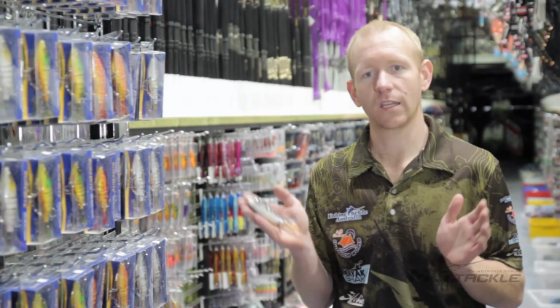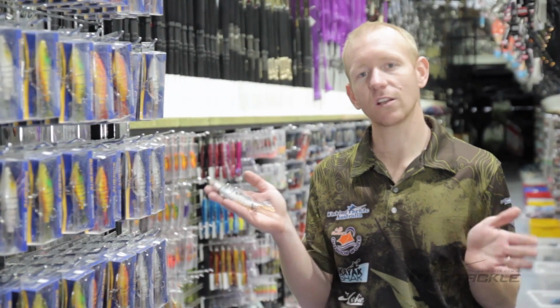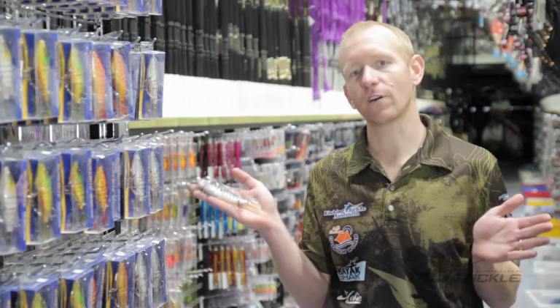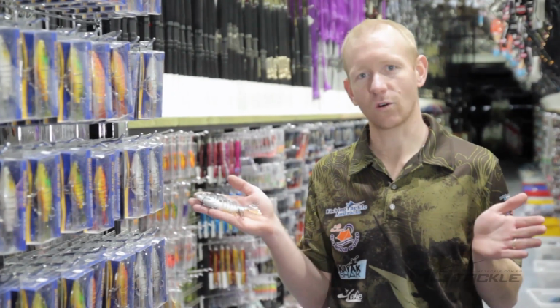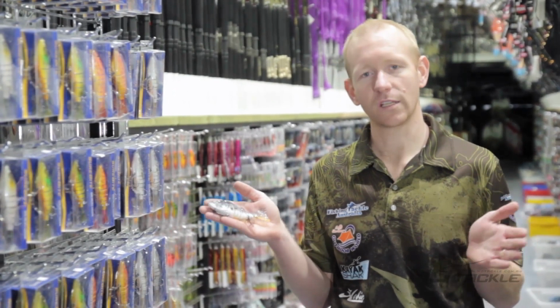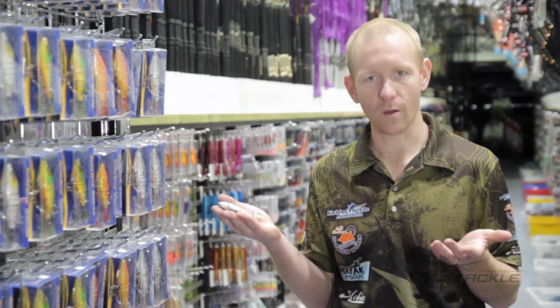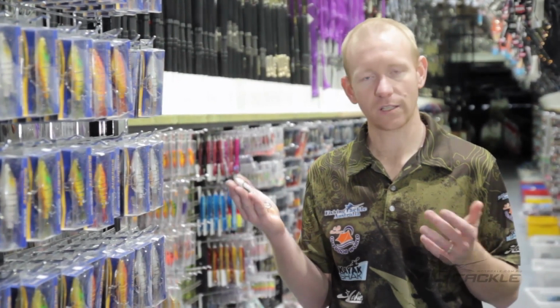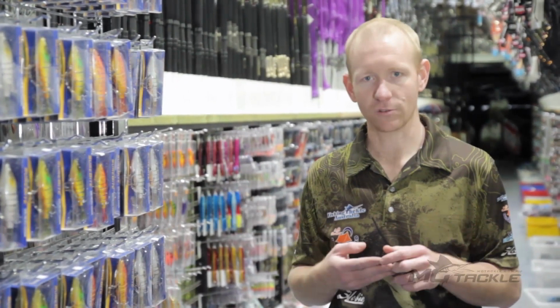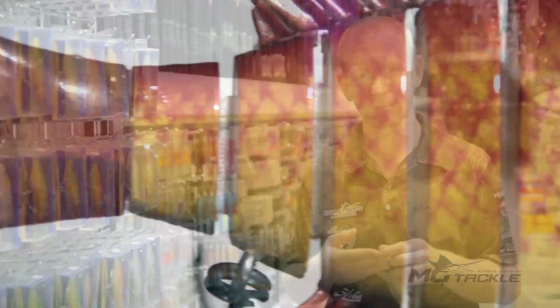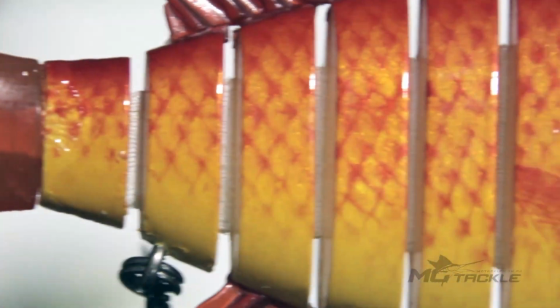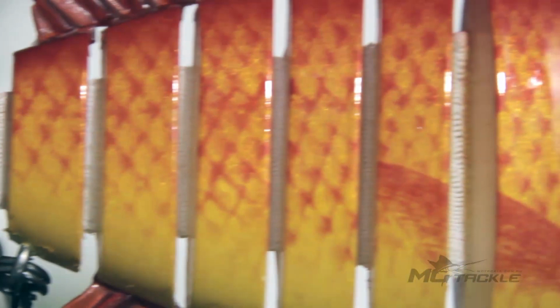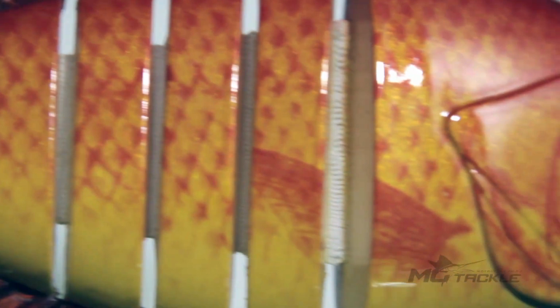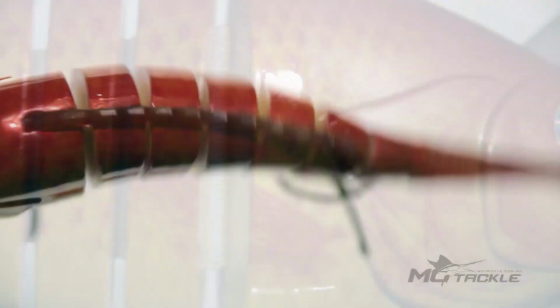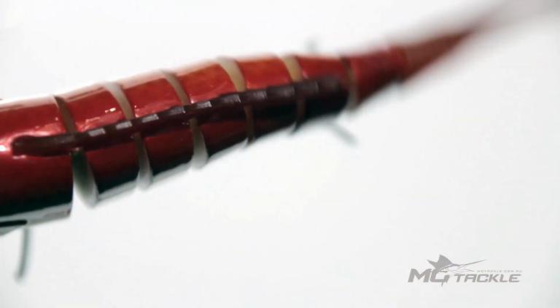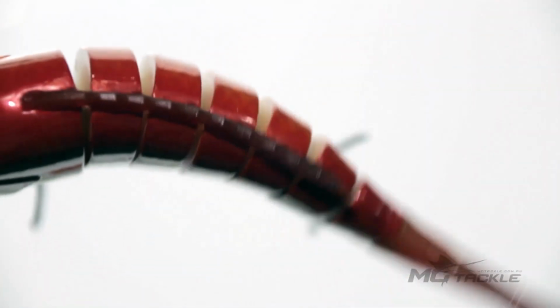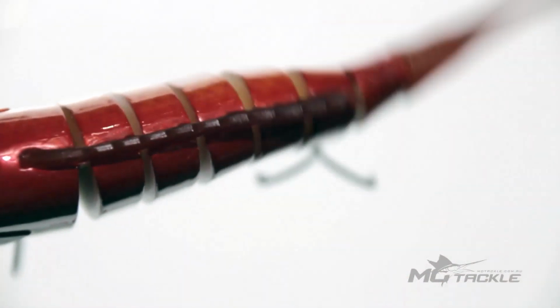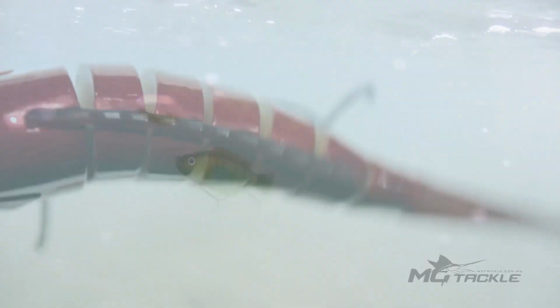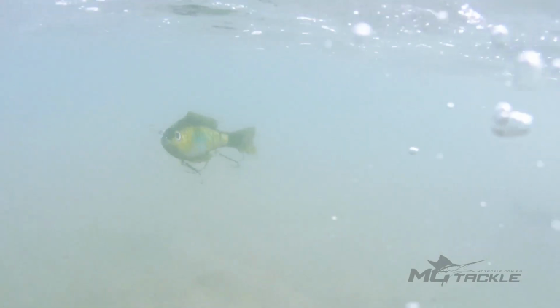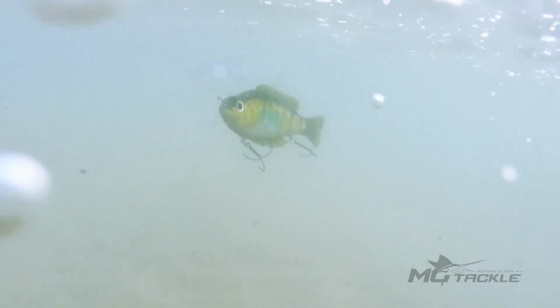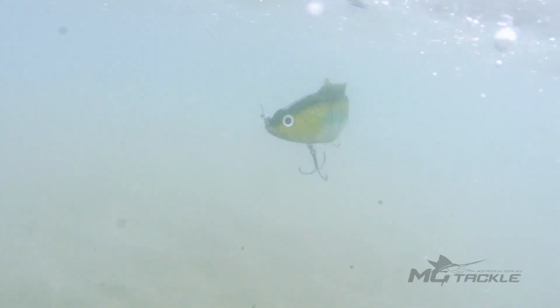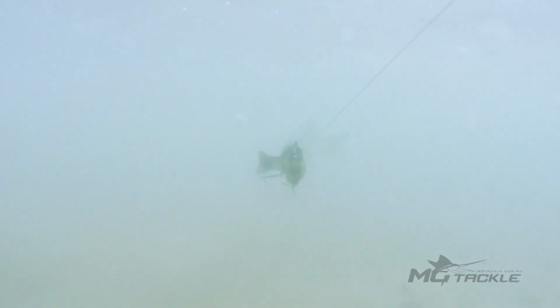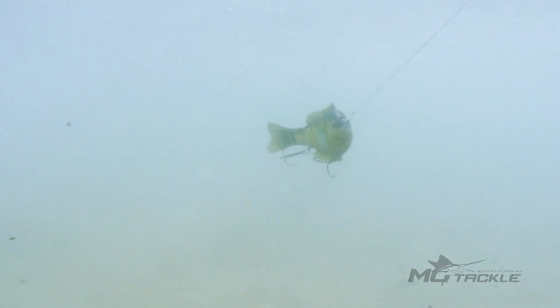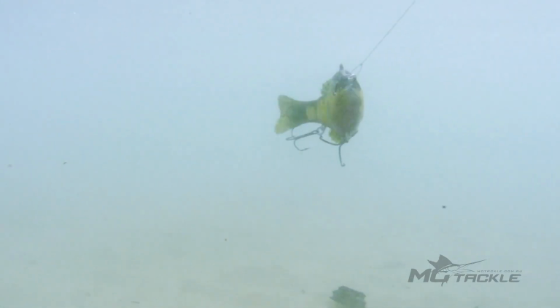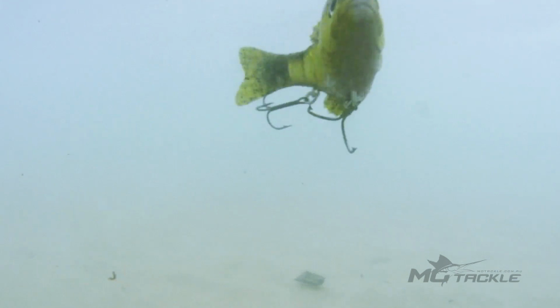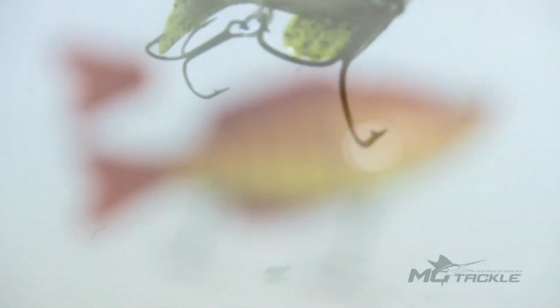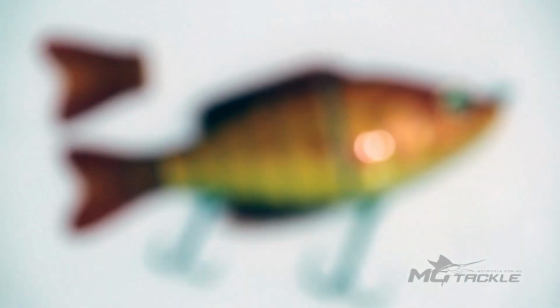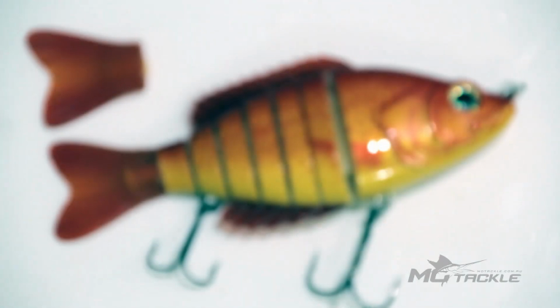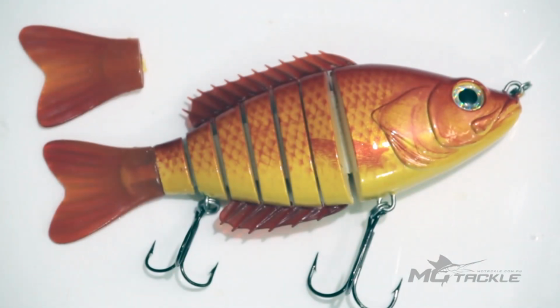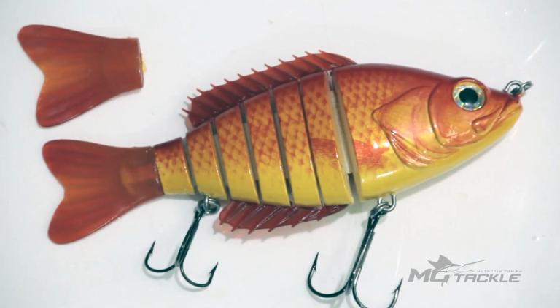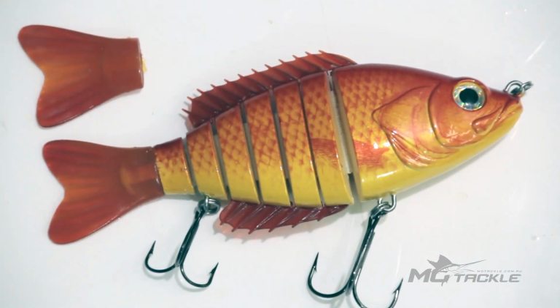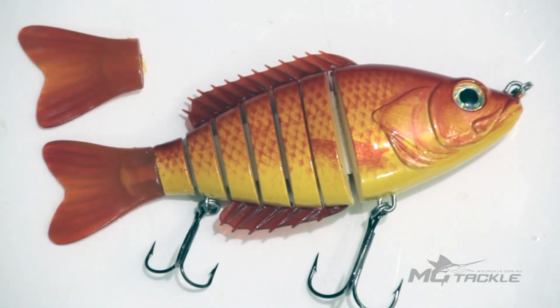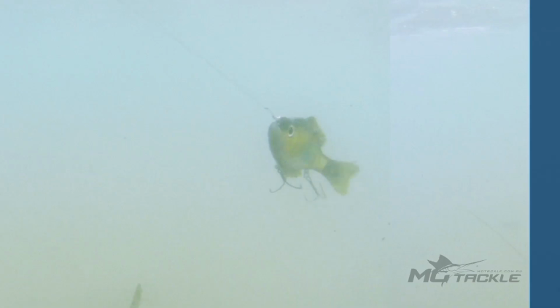The key to the LiveRevo's design is the robust Kevlar strip that holds together each individual section, allowing them to move freely and create its lifelike action. The LiveRevo's tail is made from soft rubber, and a spare tail is included with each lure.